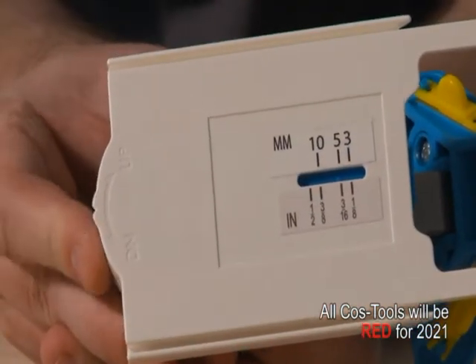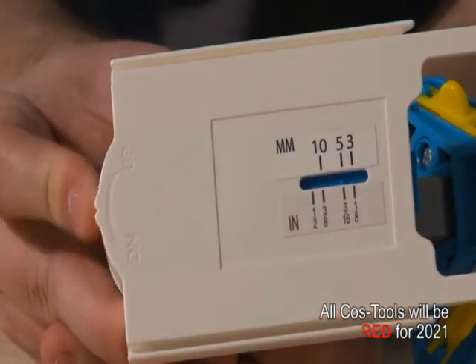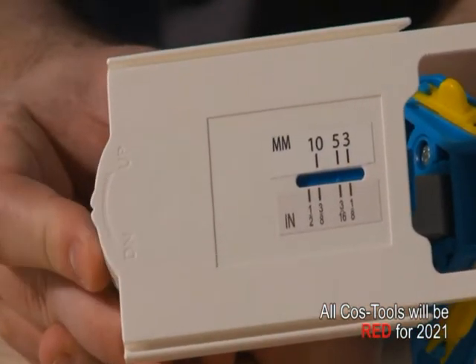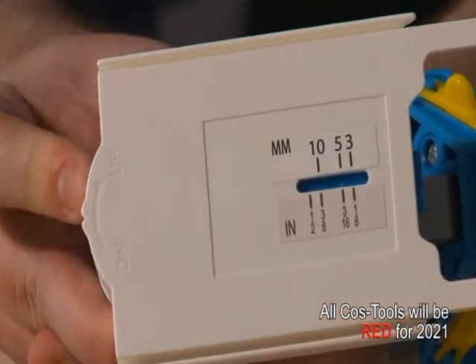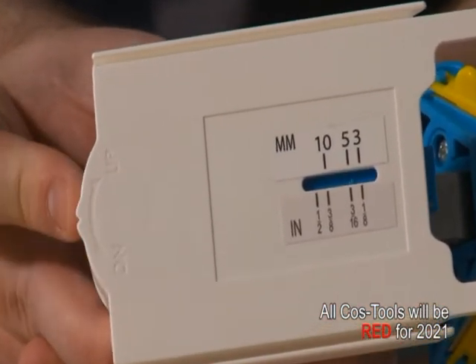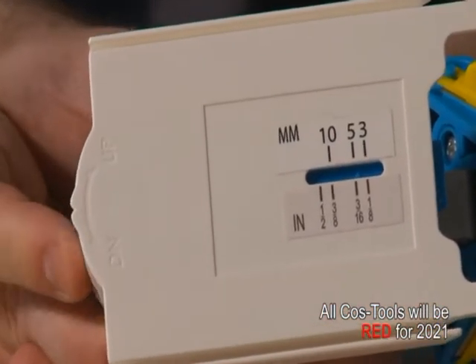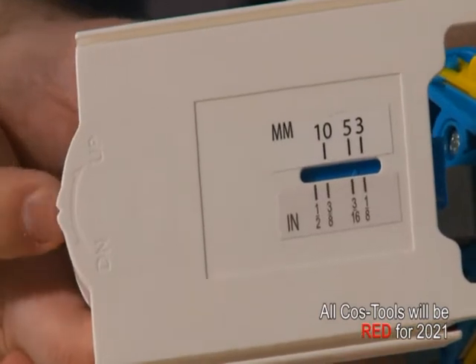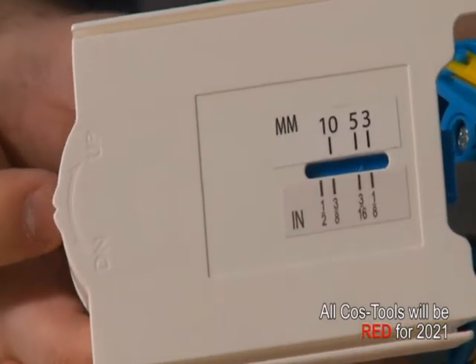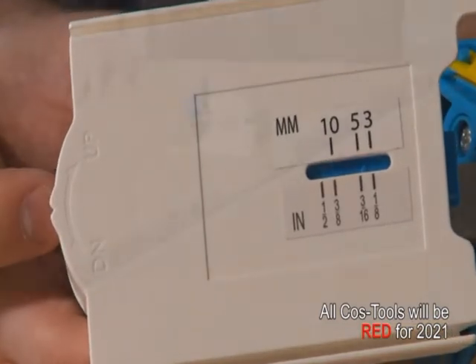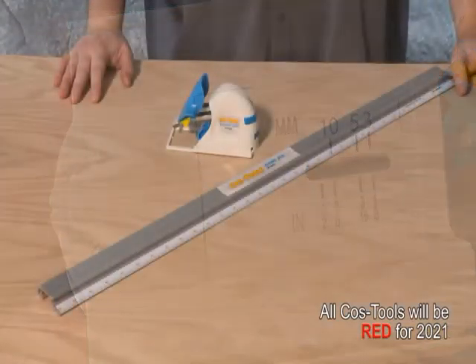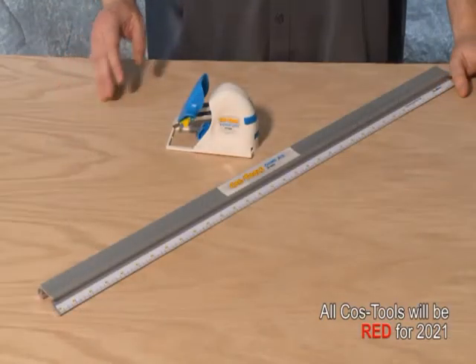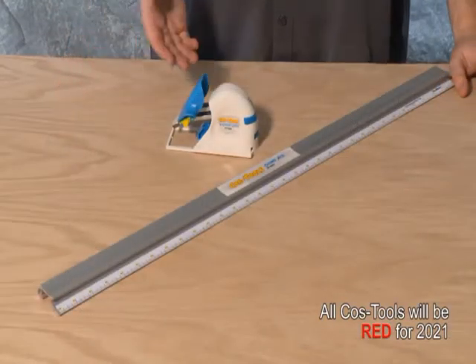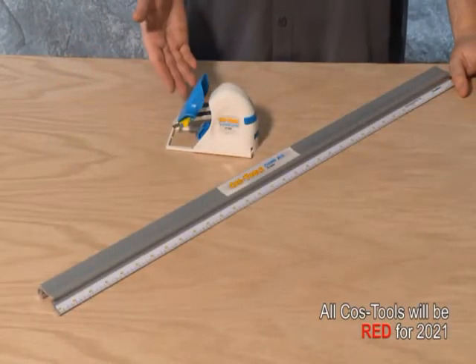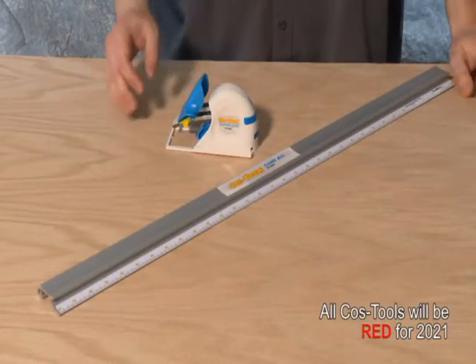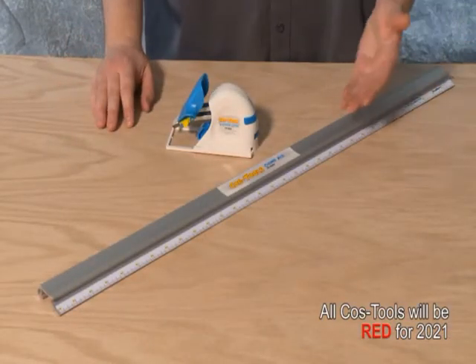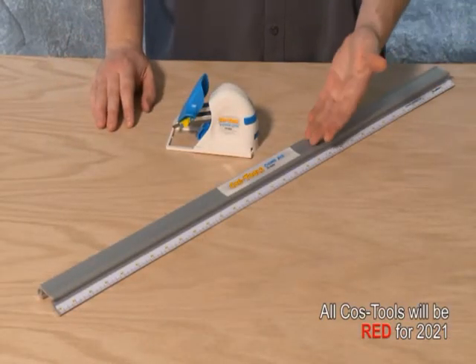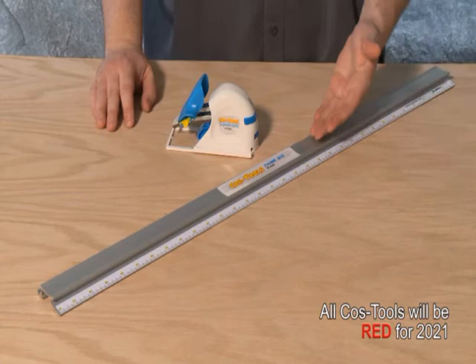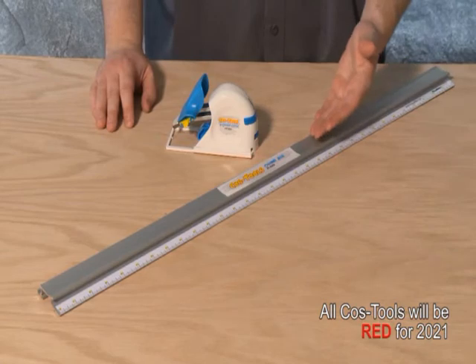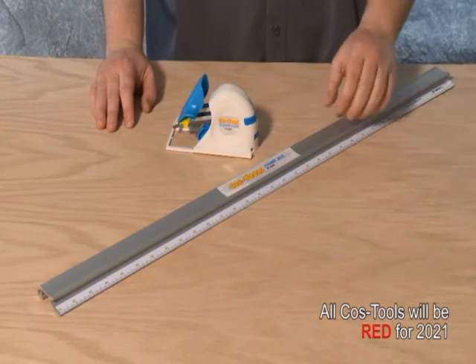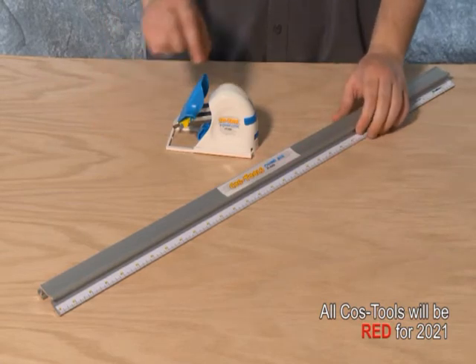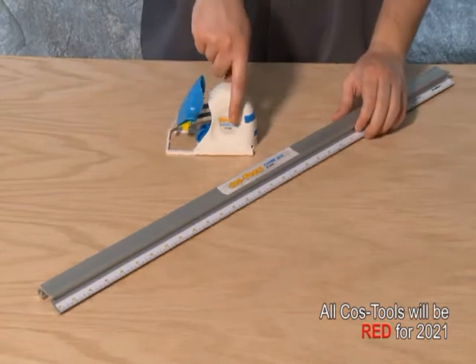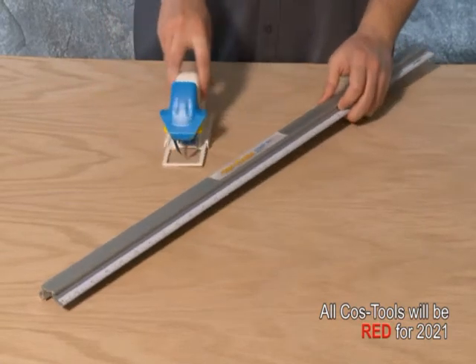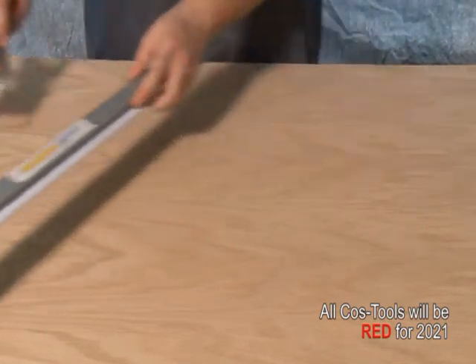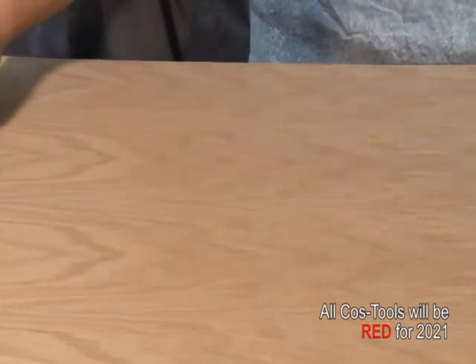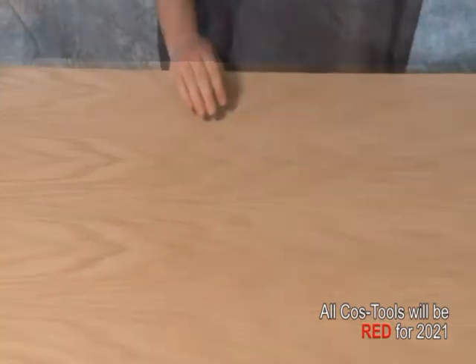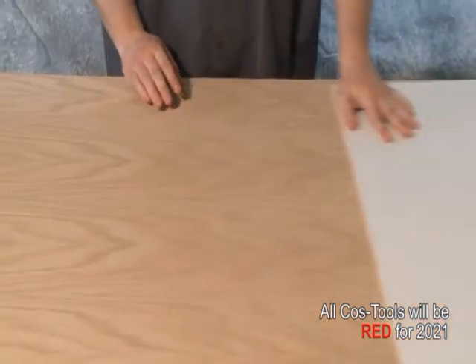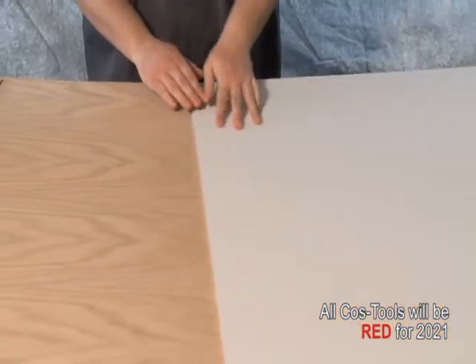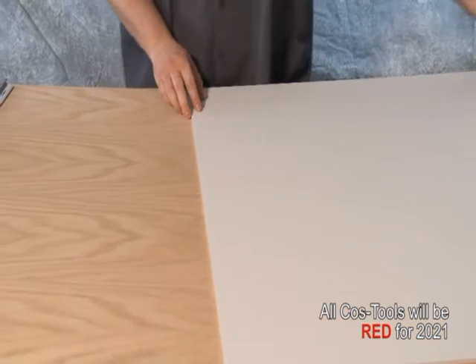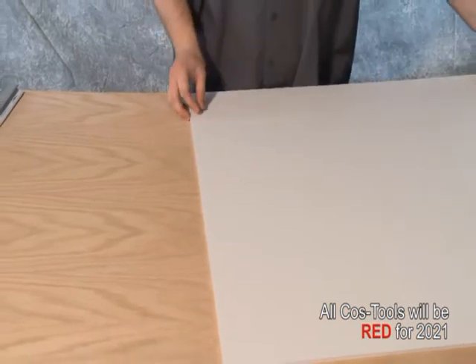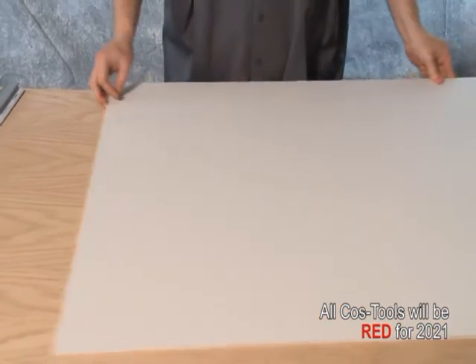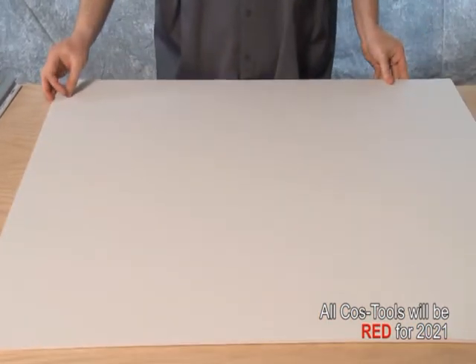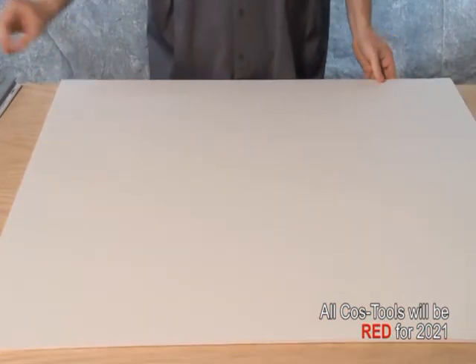The Costo V-groove cutter must be used with the Costo channel rail. Always use foam board underlayment.